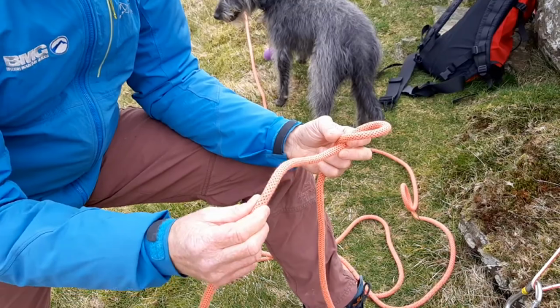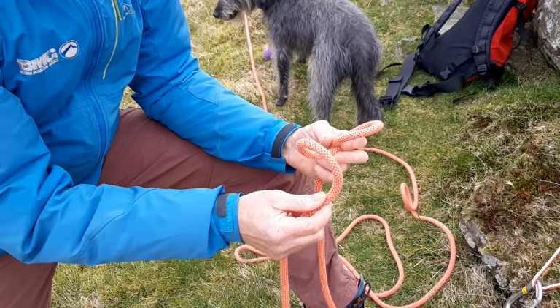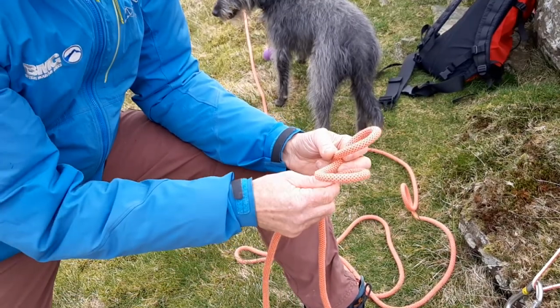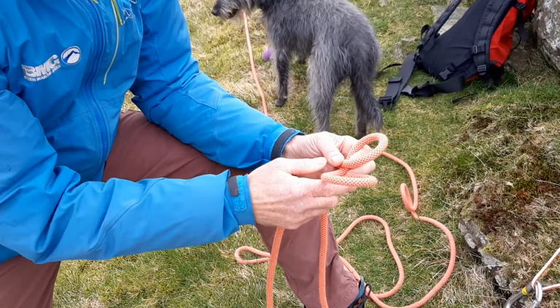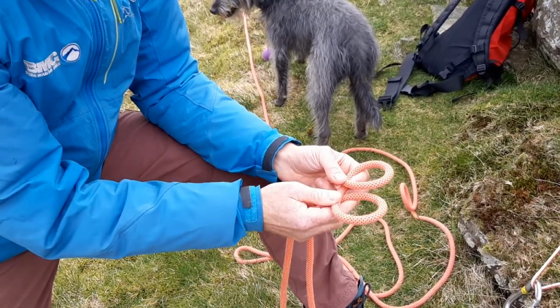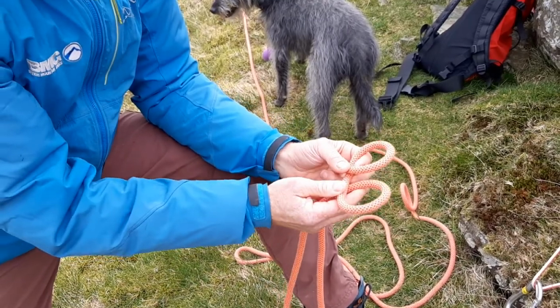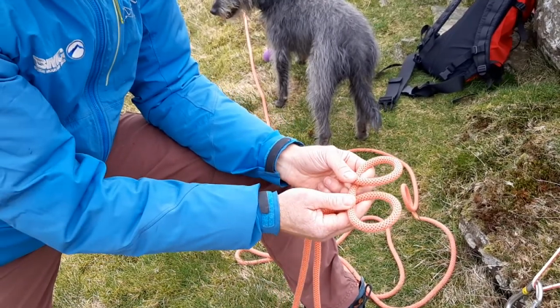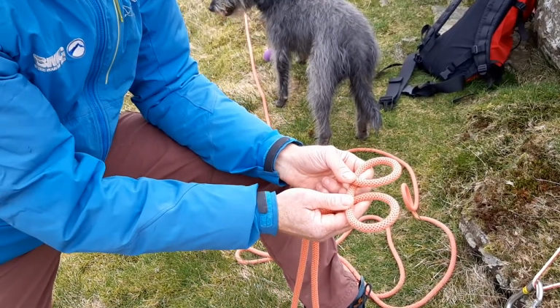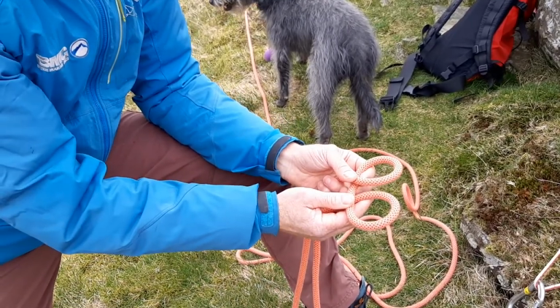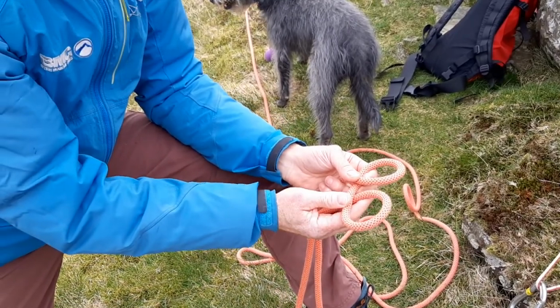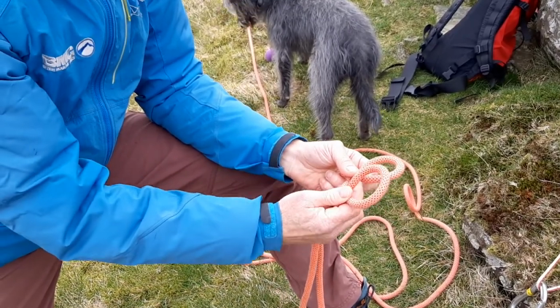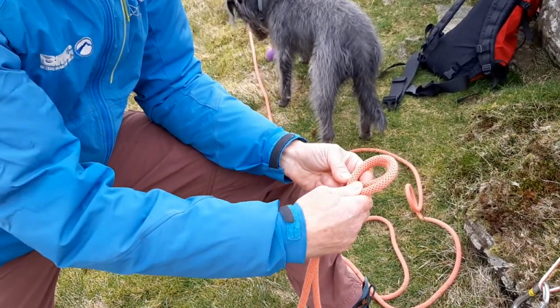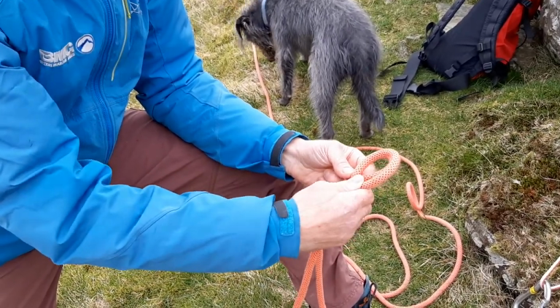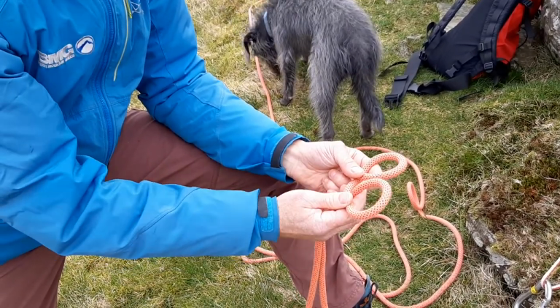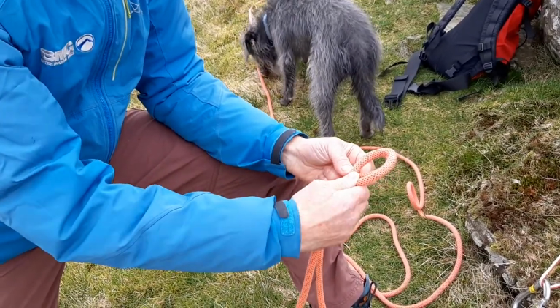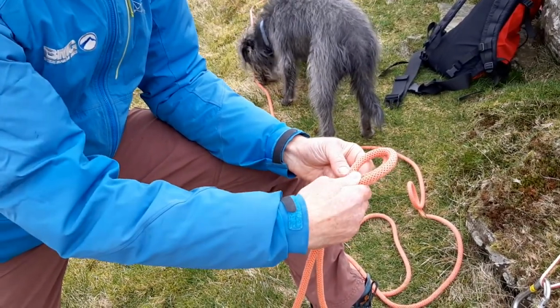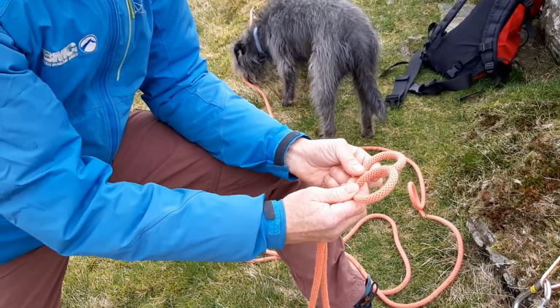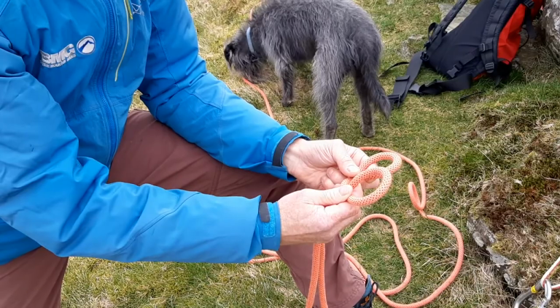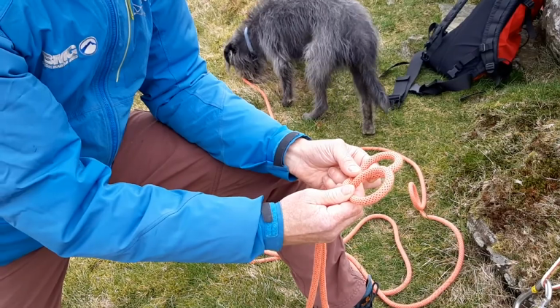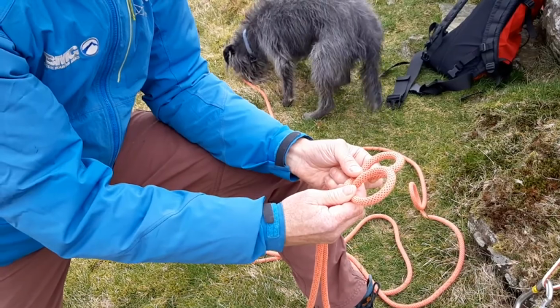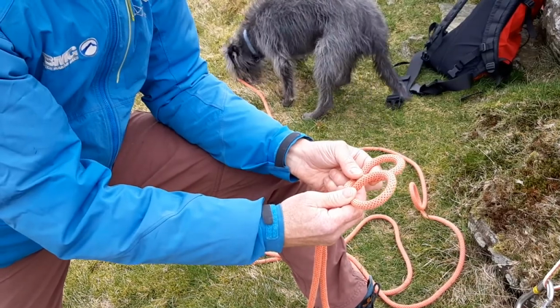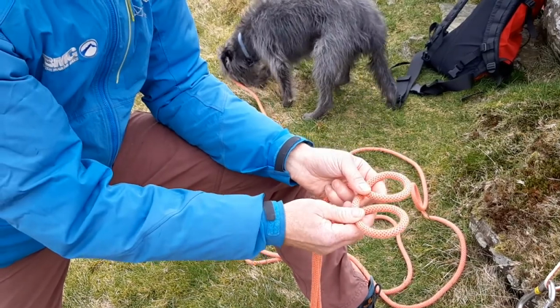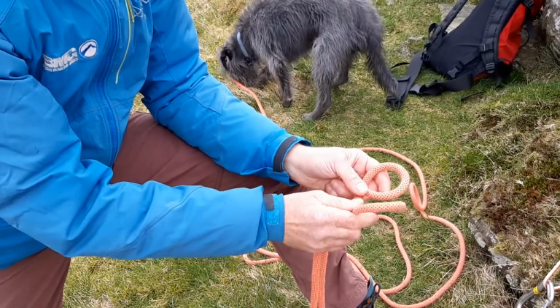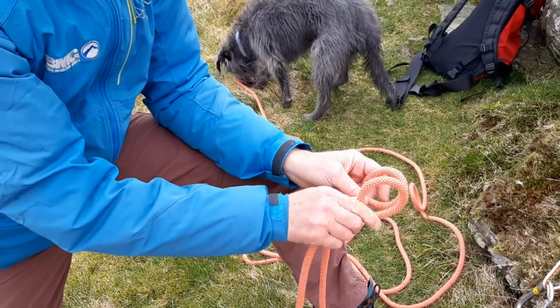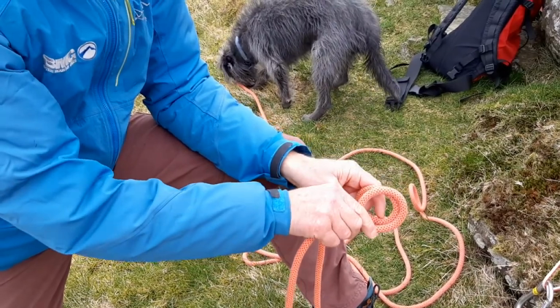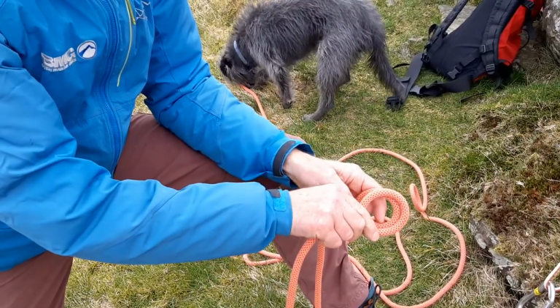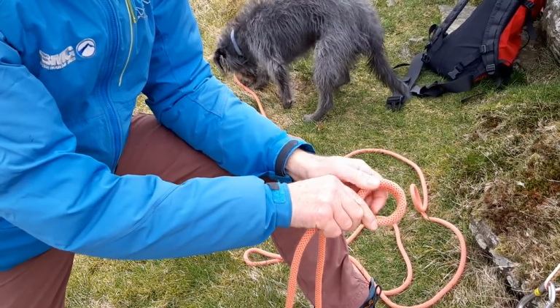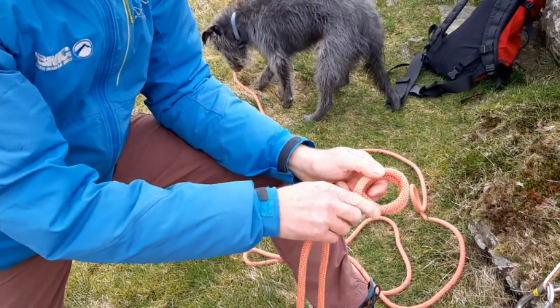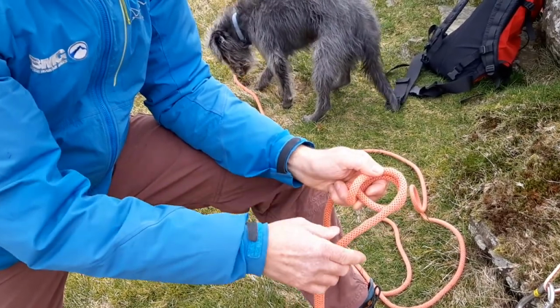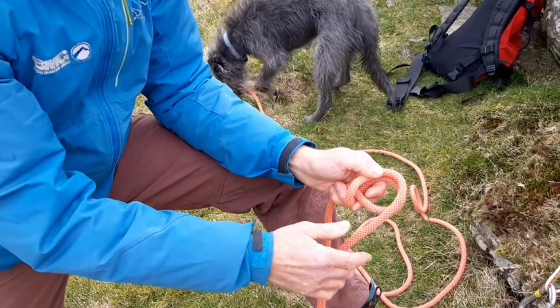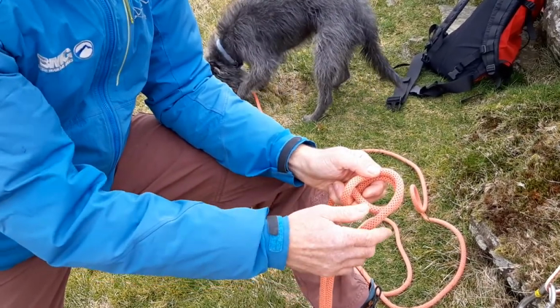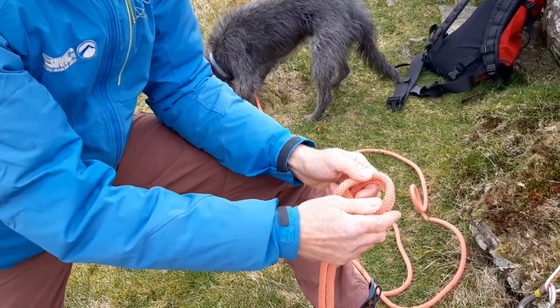Behind. And now instead of going in front like that, as for the clove hitch, we shut the book and that becomes an Italian hitch.